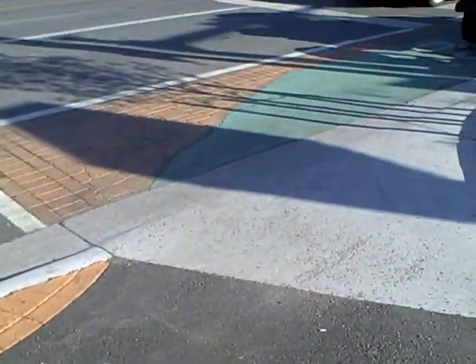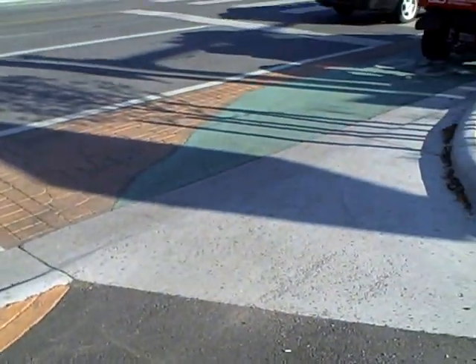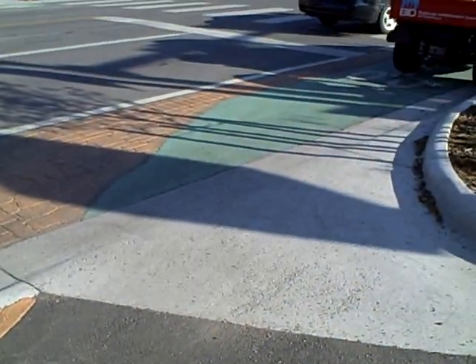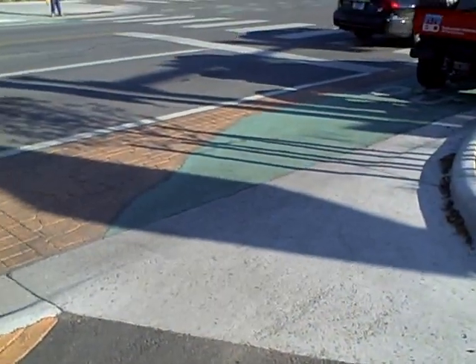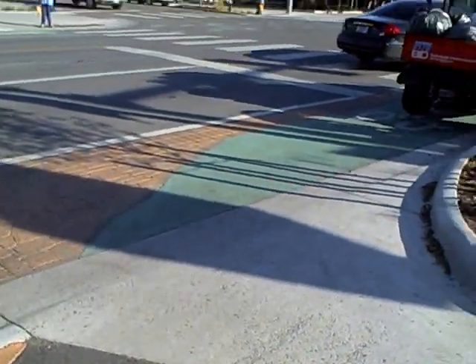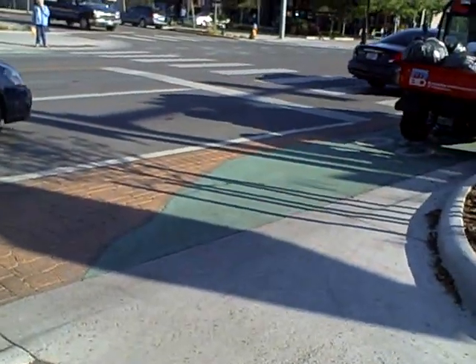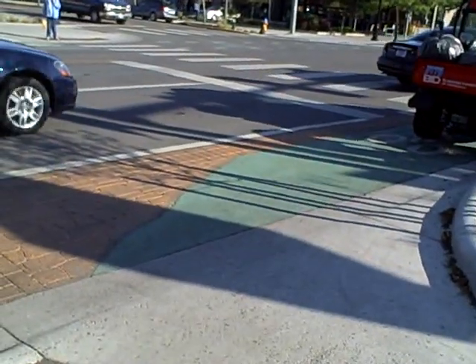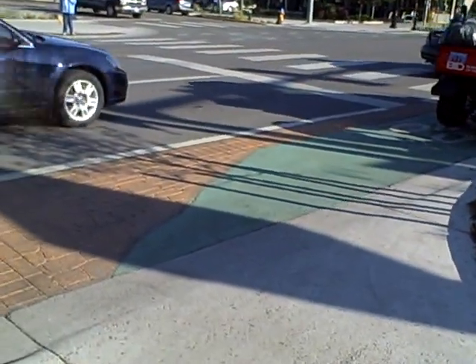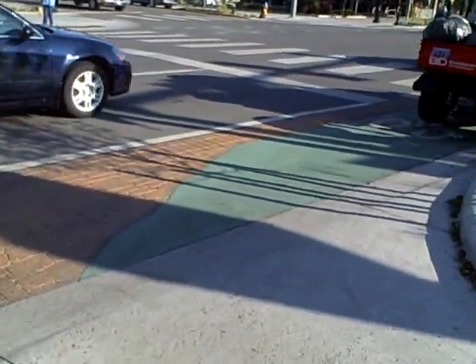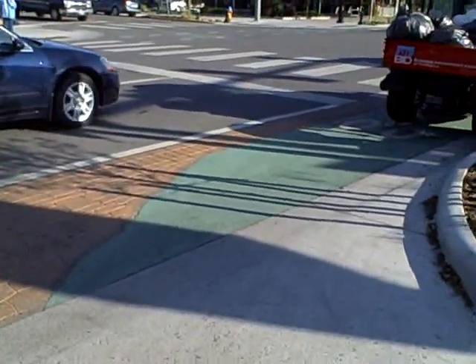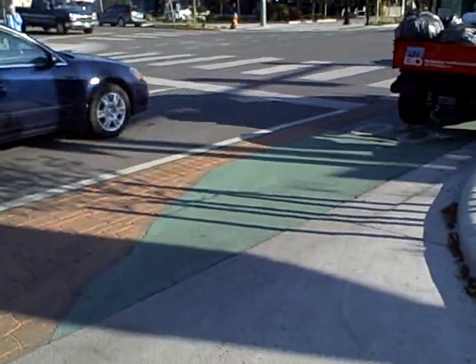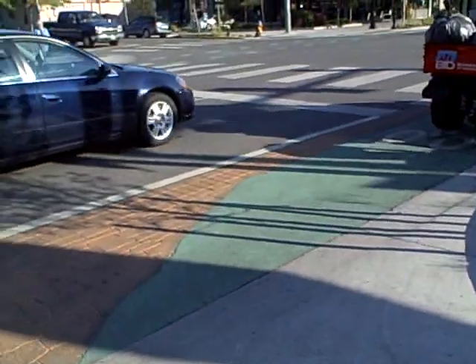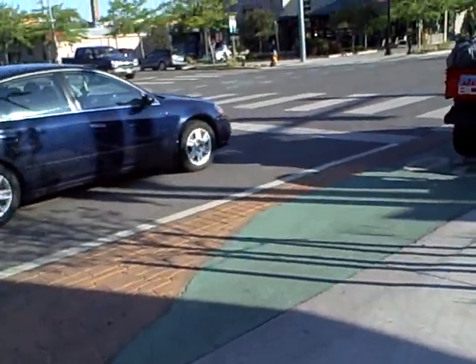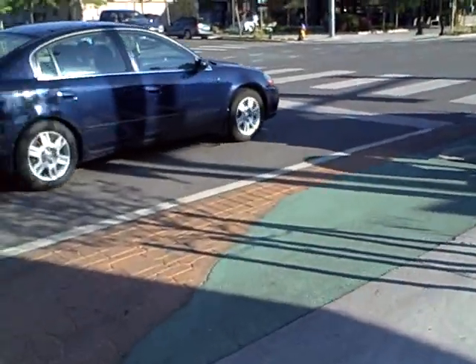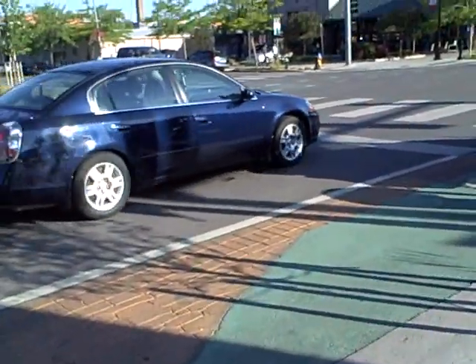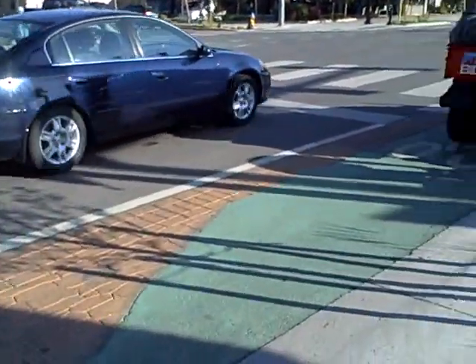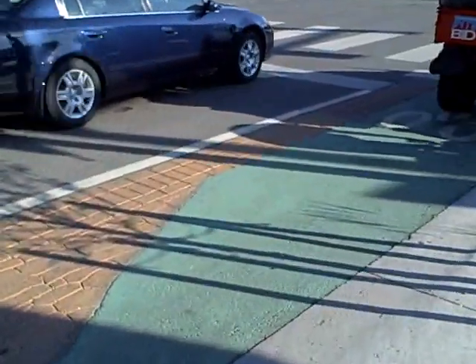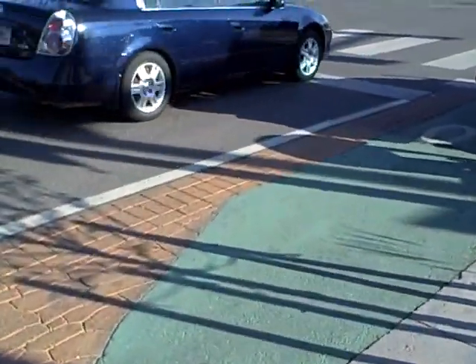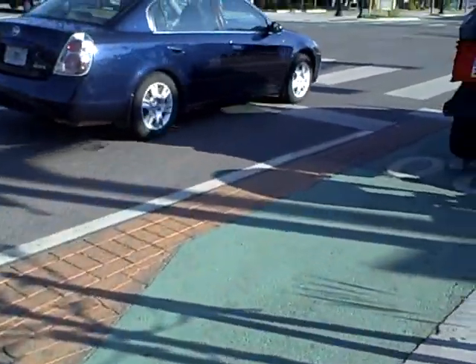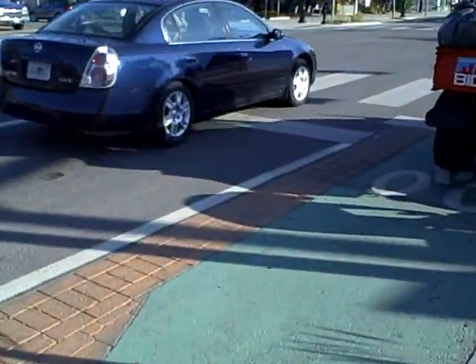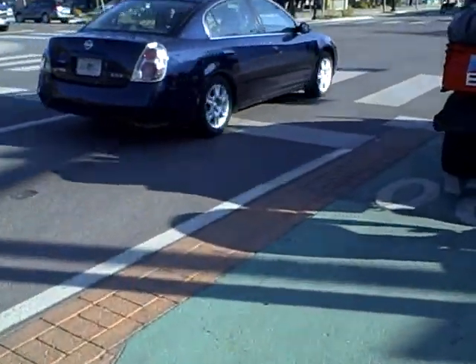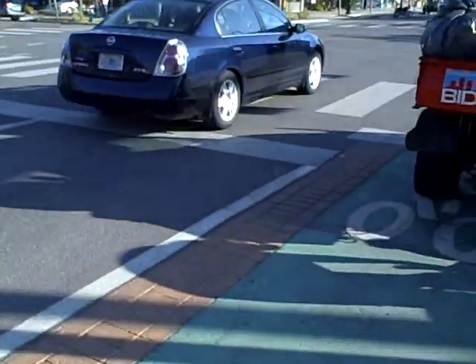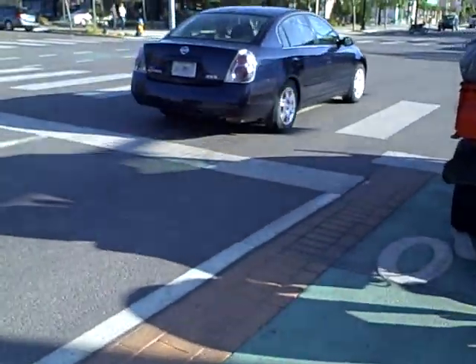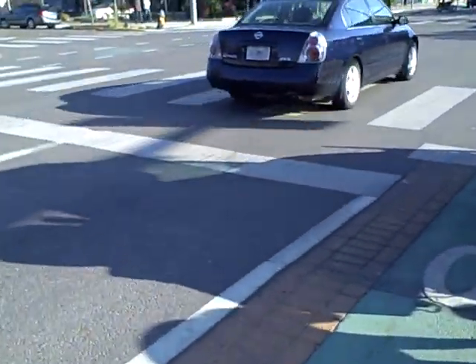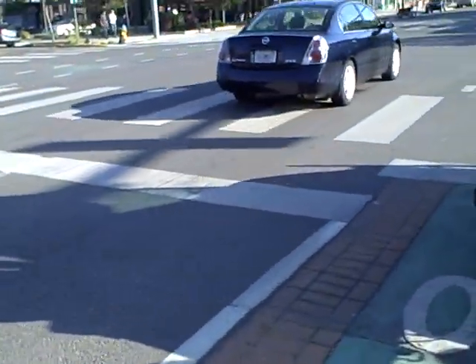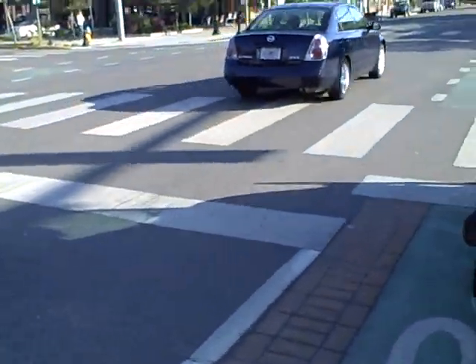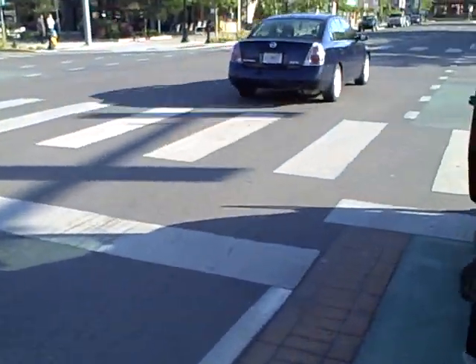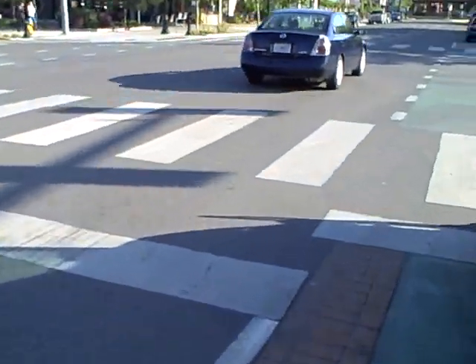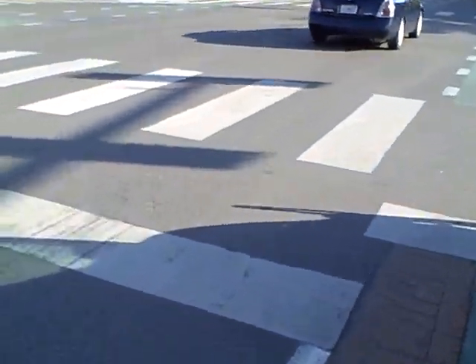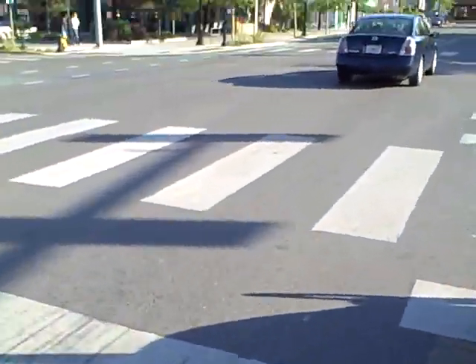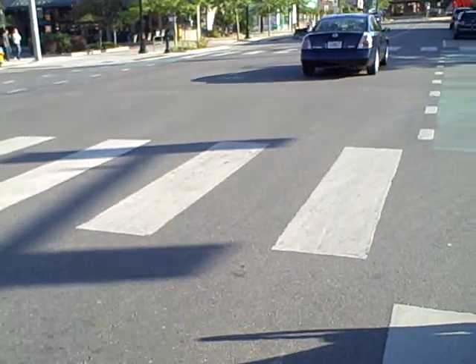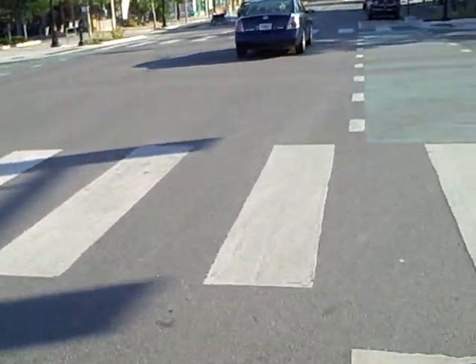Here we are in Missoula, Montana. We're going to take a ride on several types of bike facilities, and I'll do some commentary along the way.